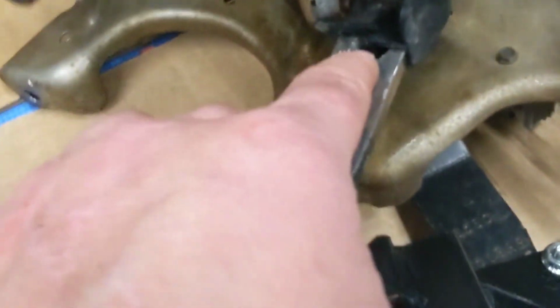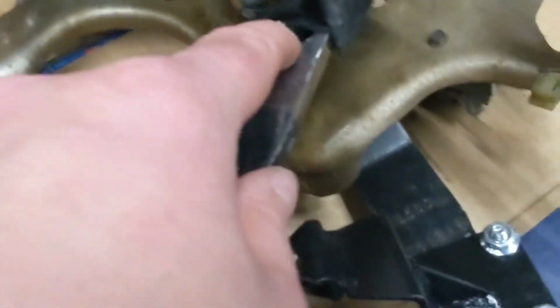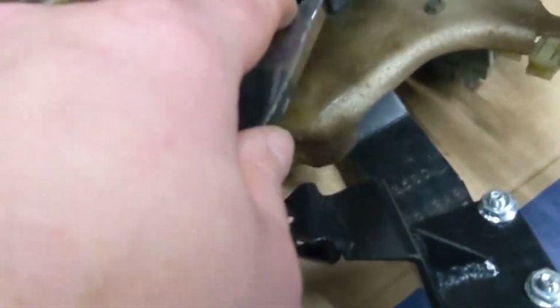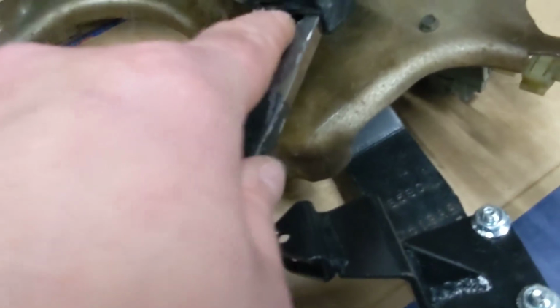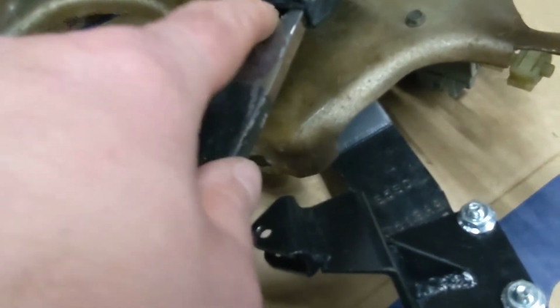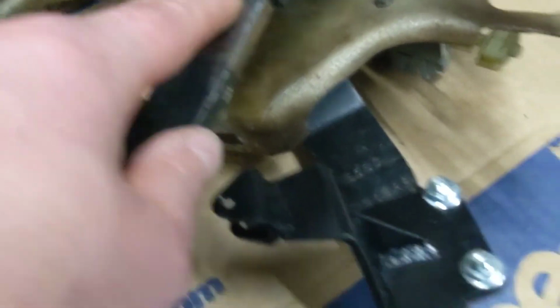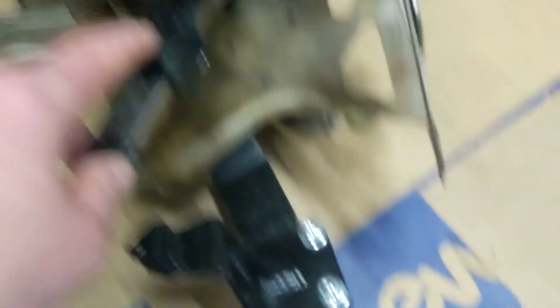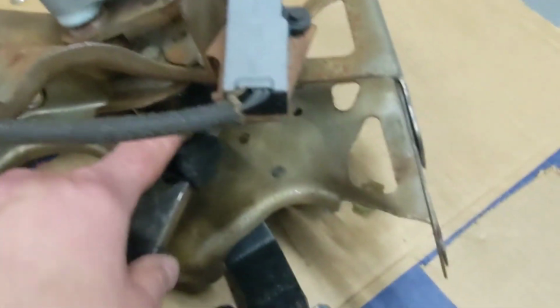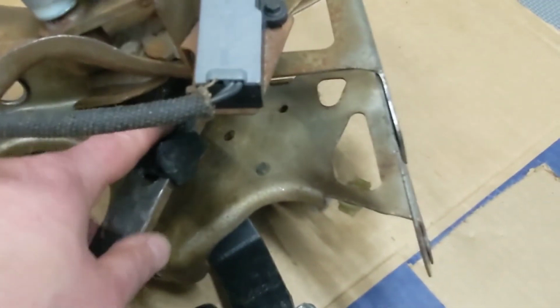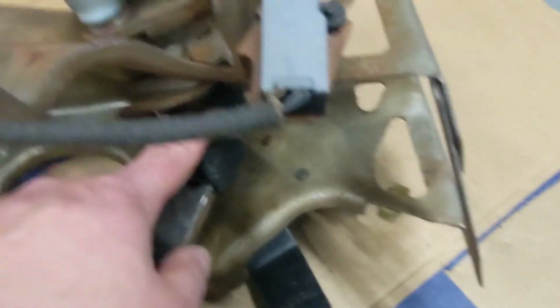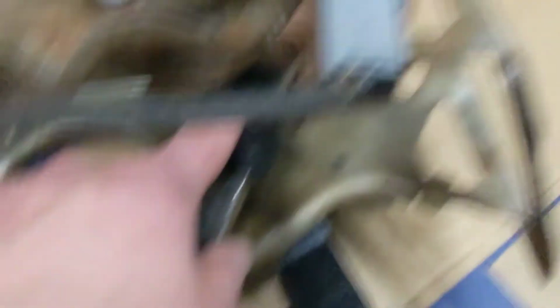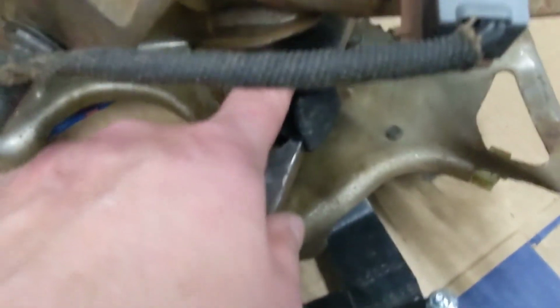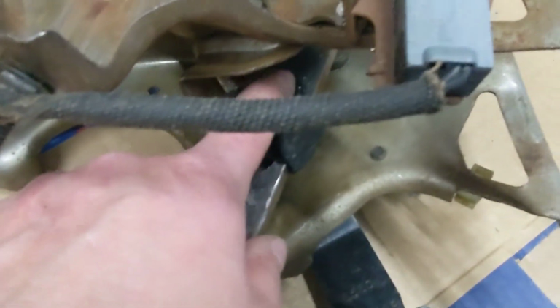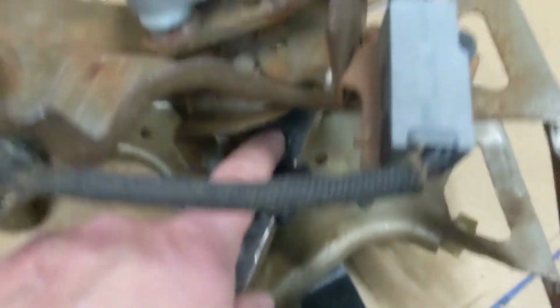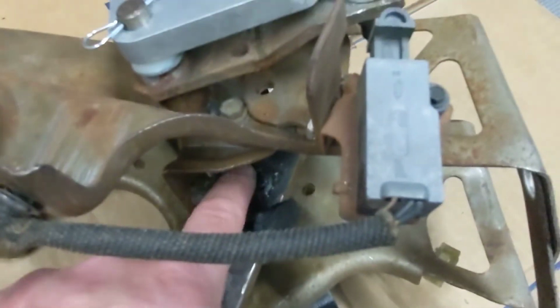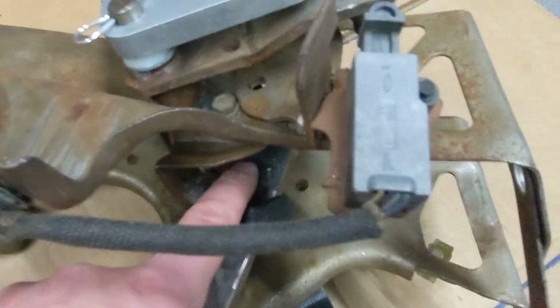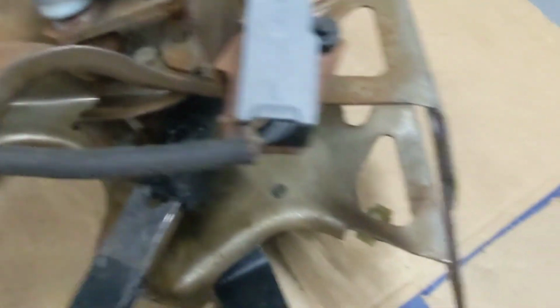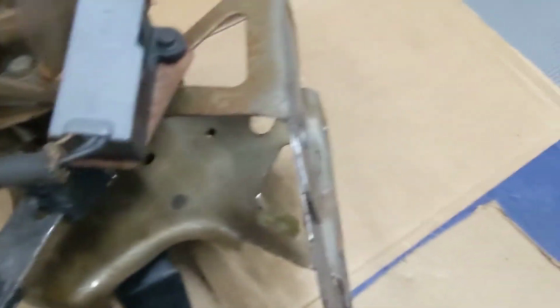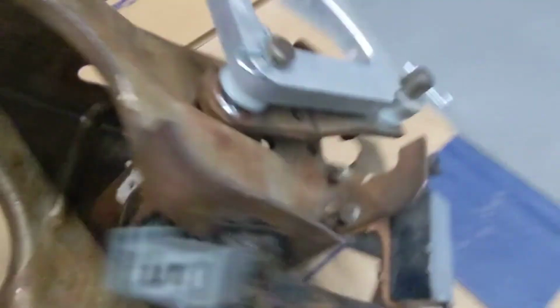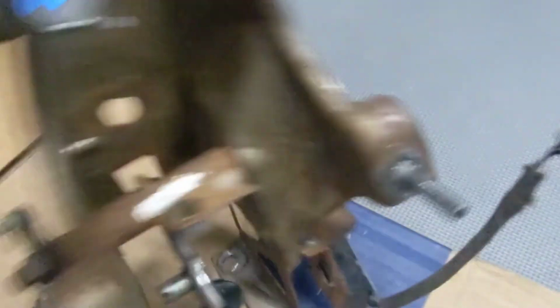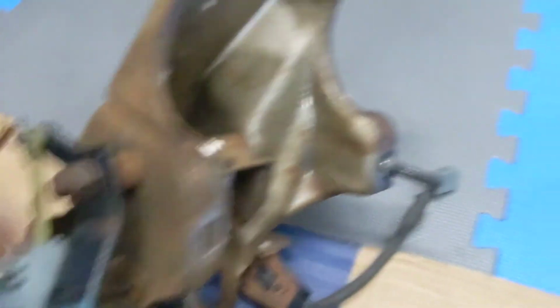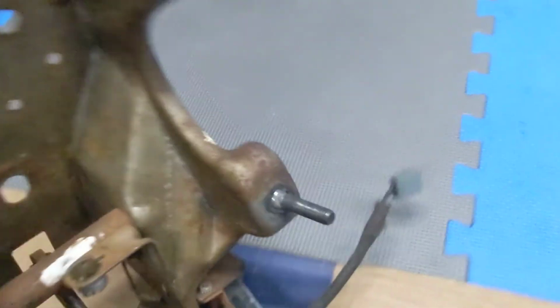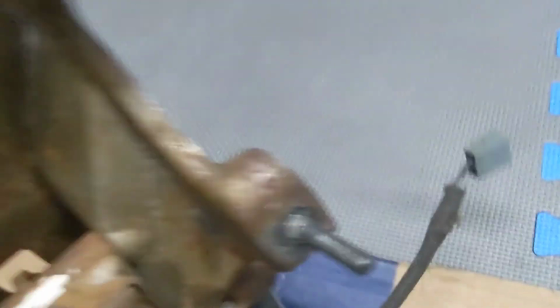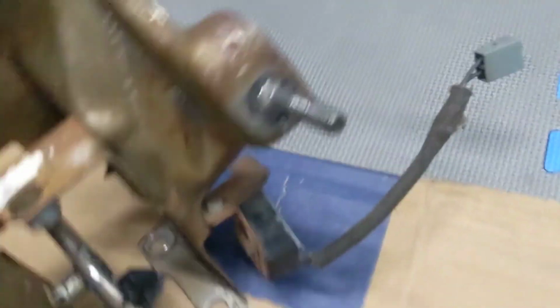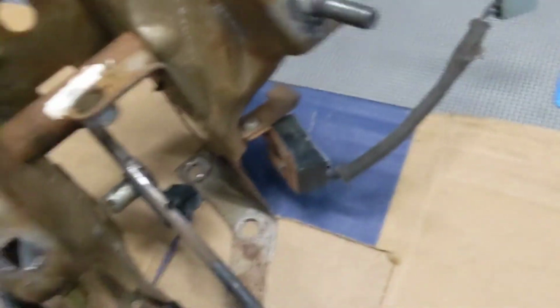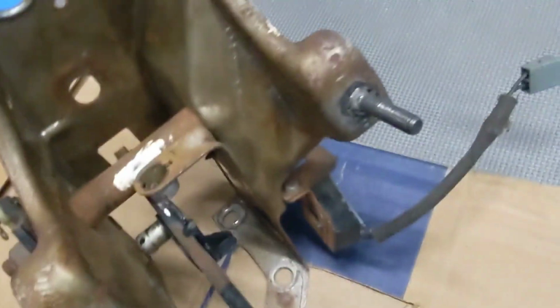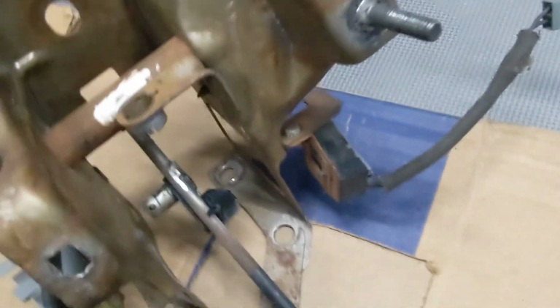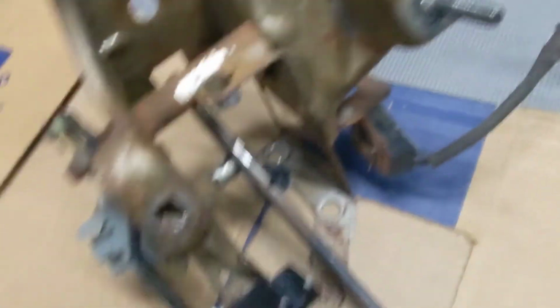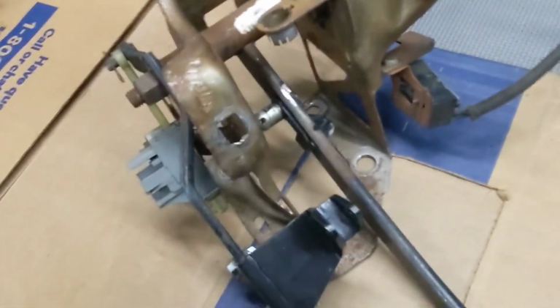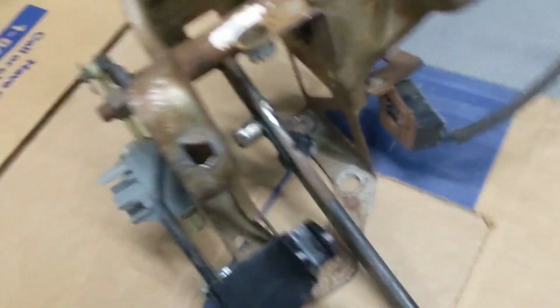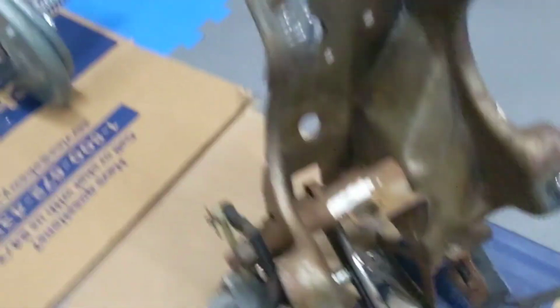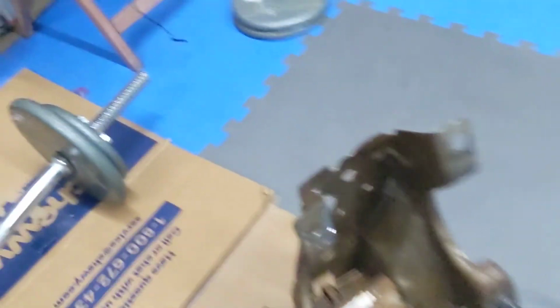So I went ahead and ground that one off, then moved it up, and just threw some weld on it and drilled it. That should work good. So that's all back together and ready to go back in.